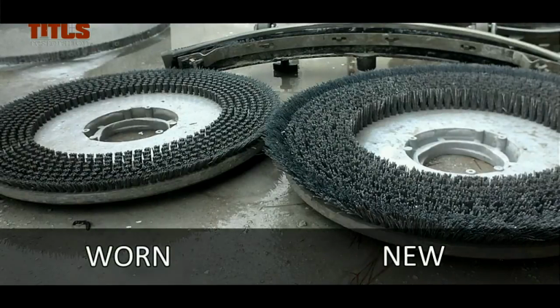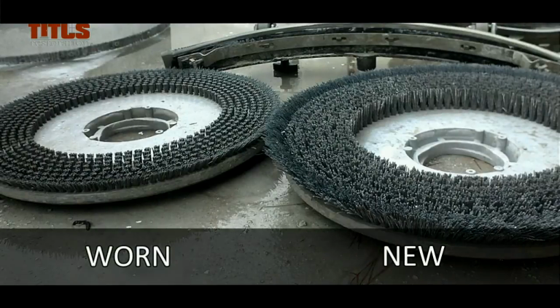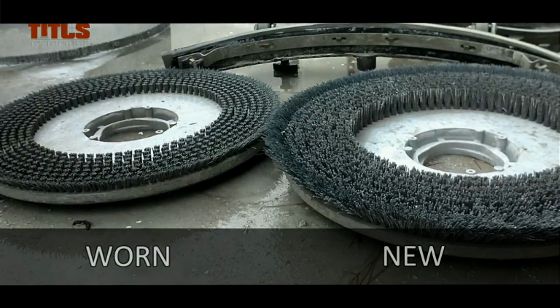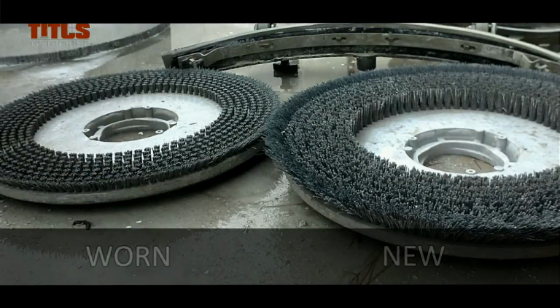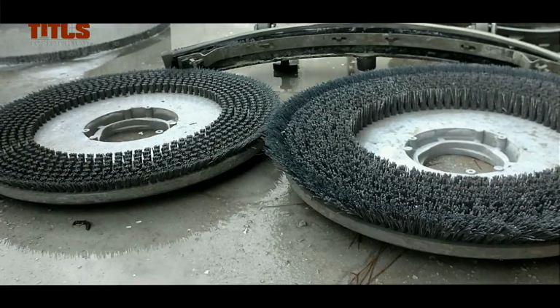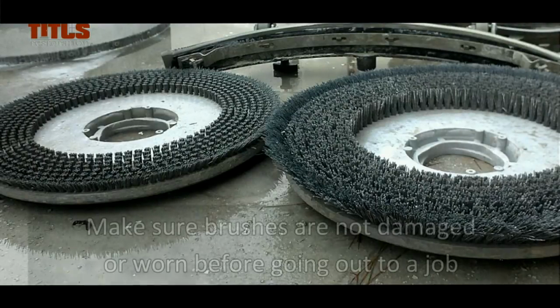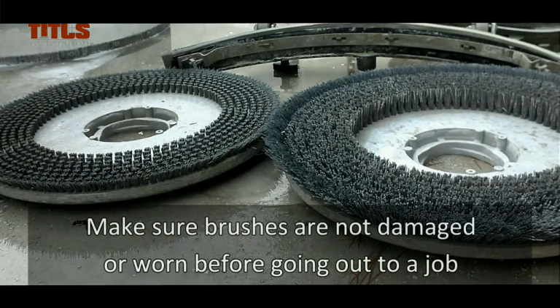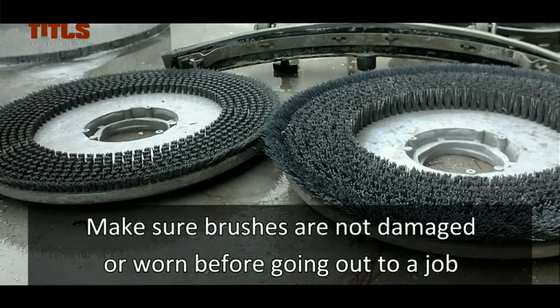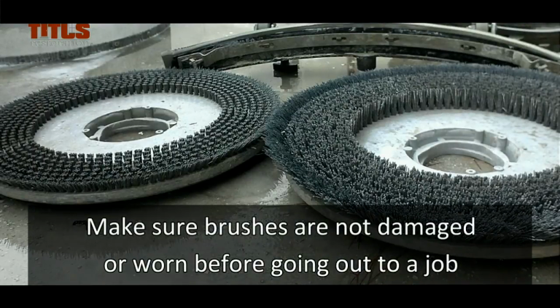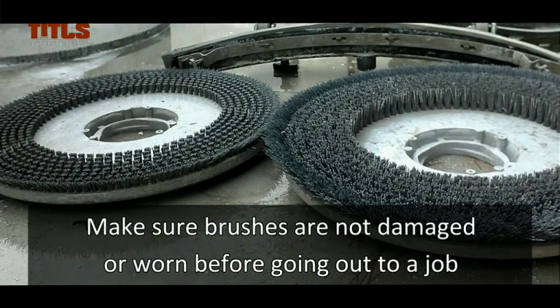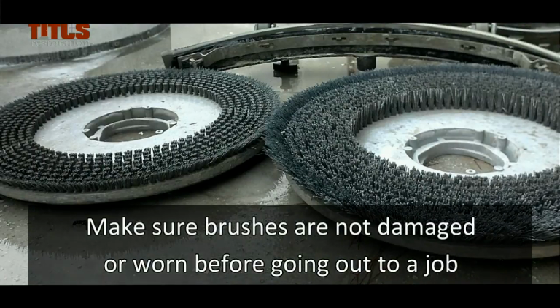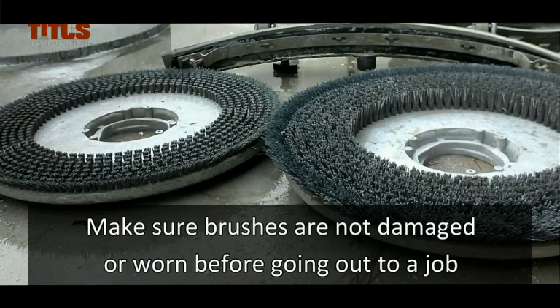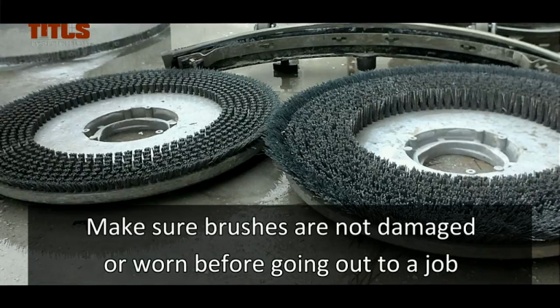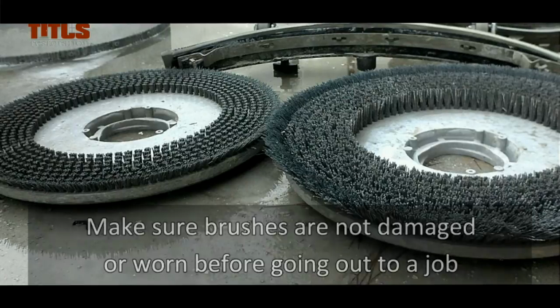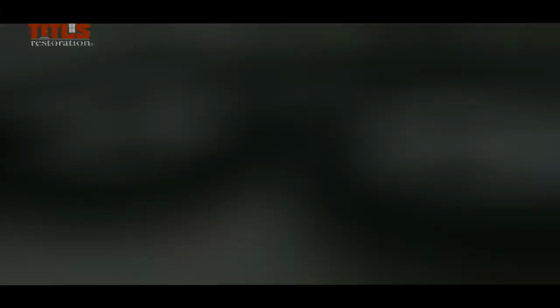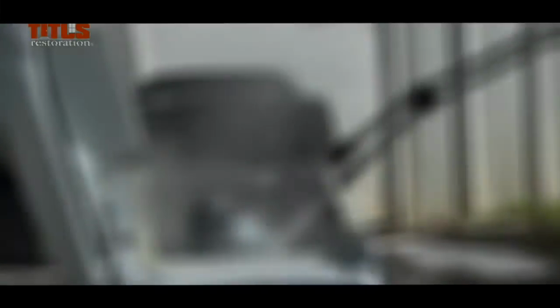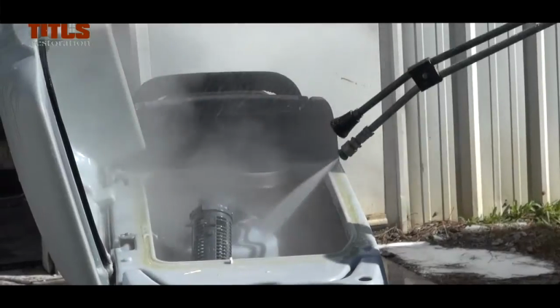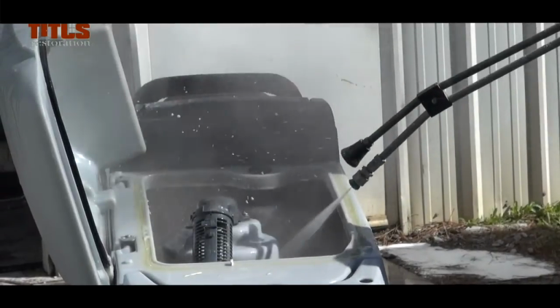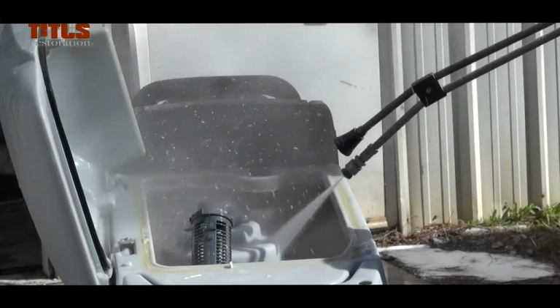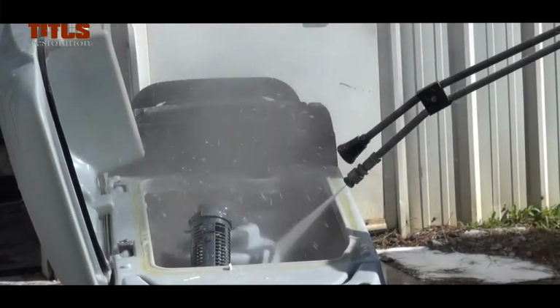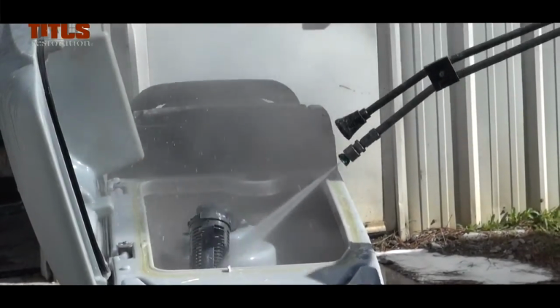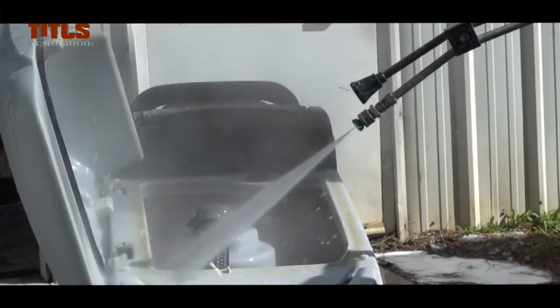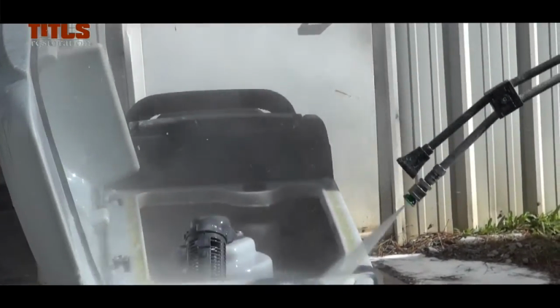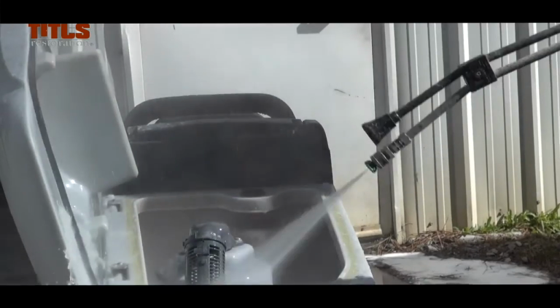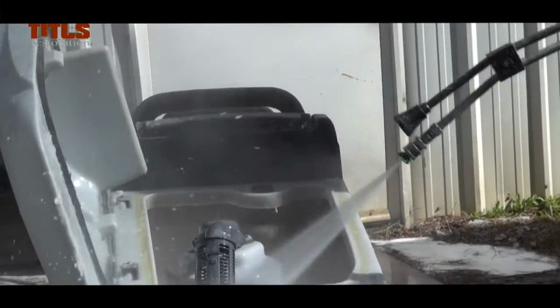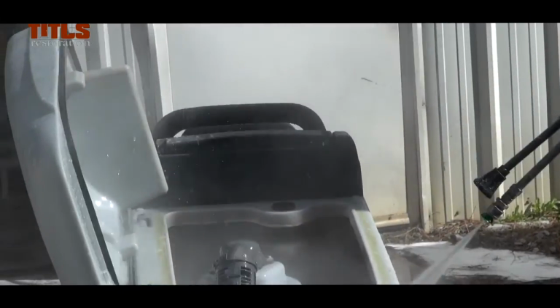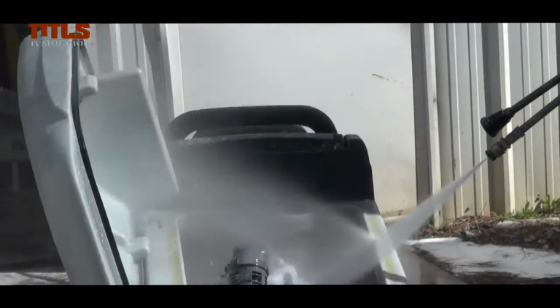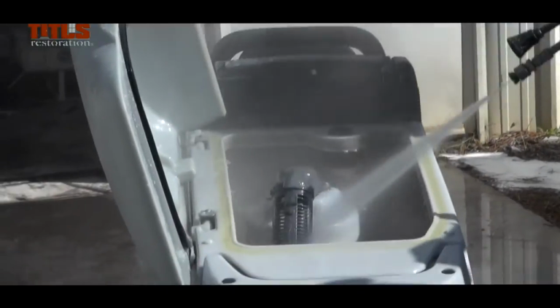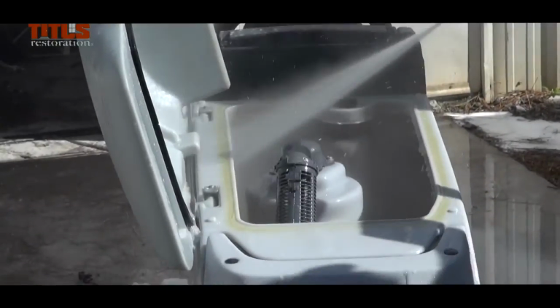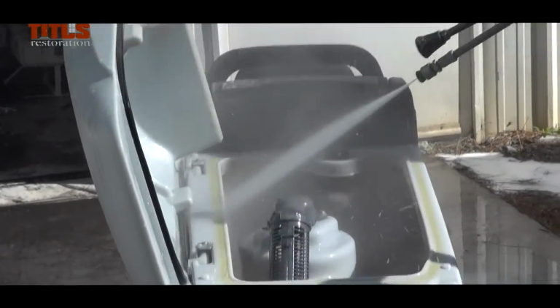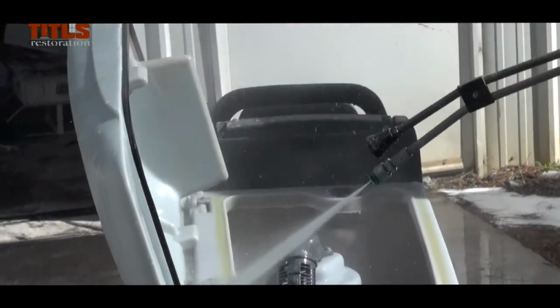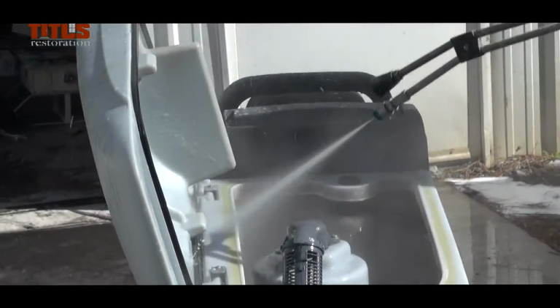Always make sure the brushes are not damaged or worn before going out to a job. Remember to keep all your machines in perfect working condition and clean them after every job. Always be ready for the next use.